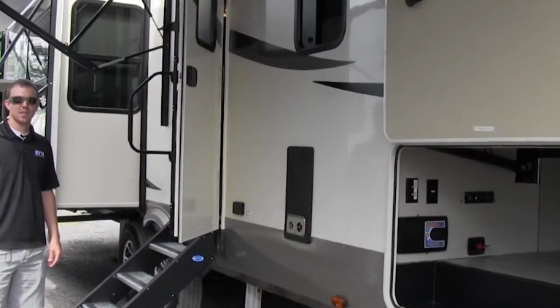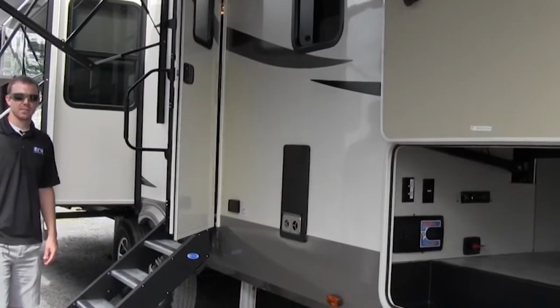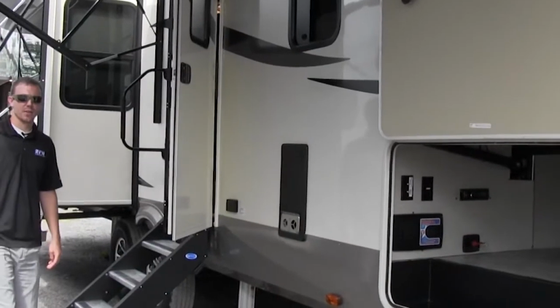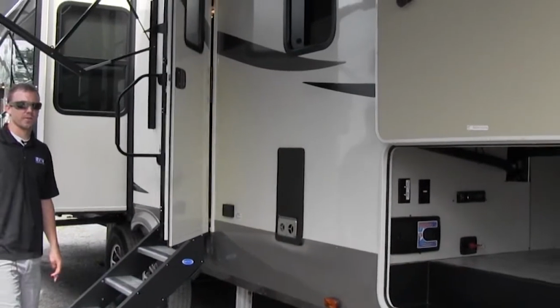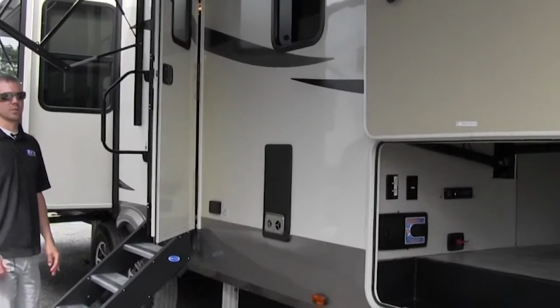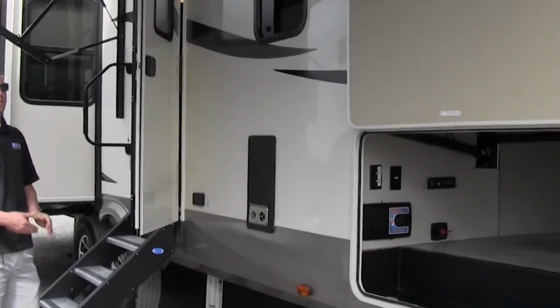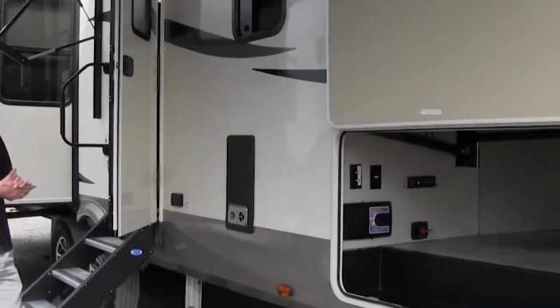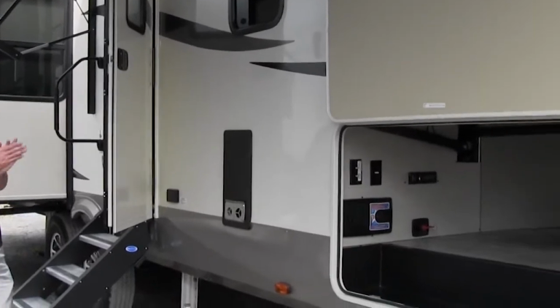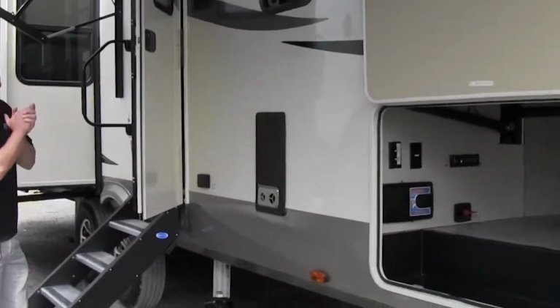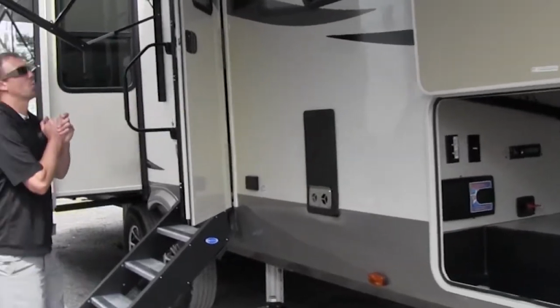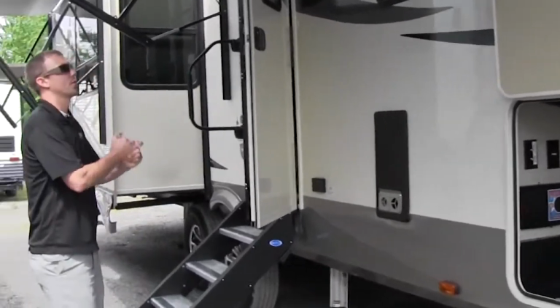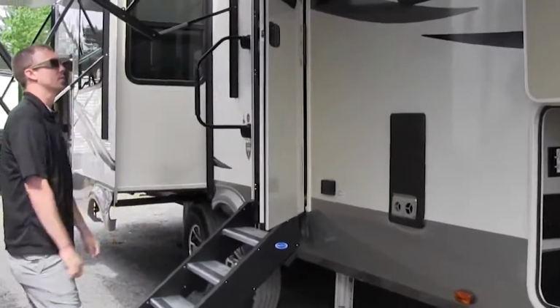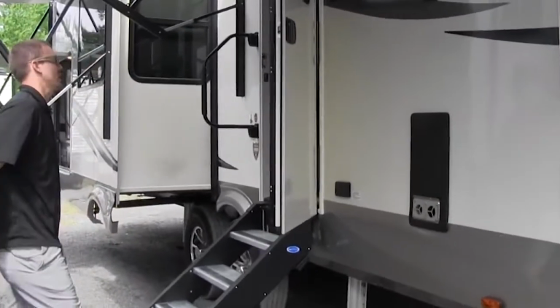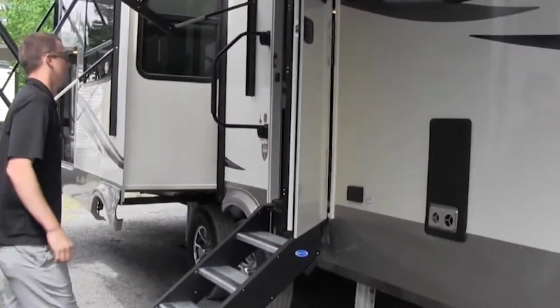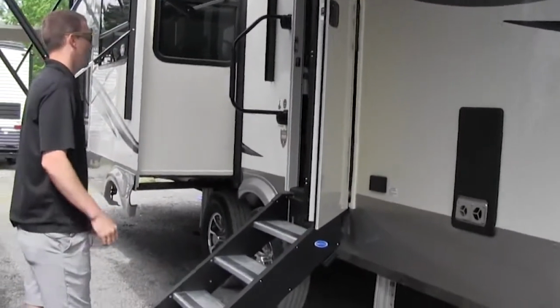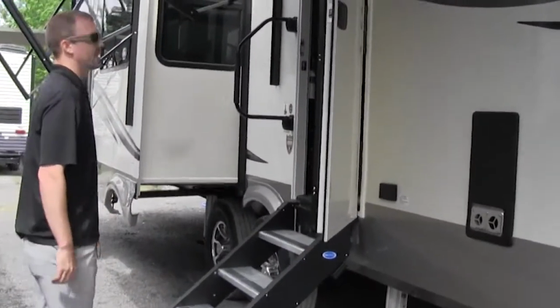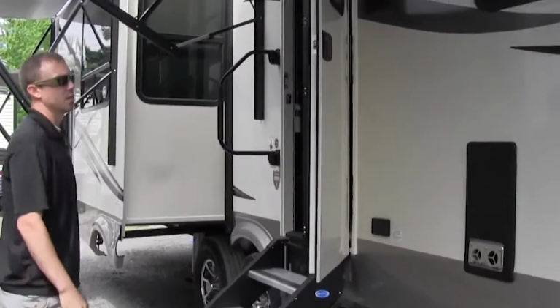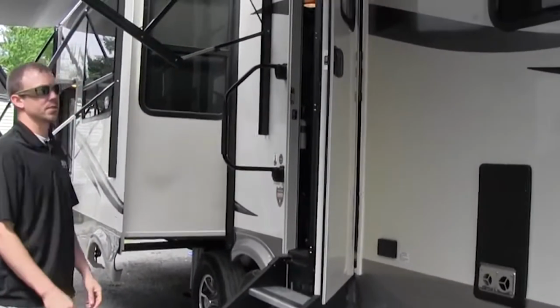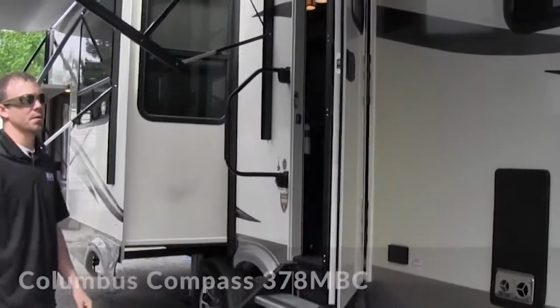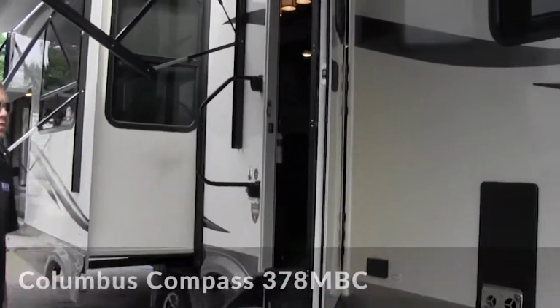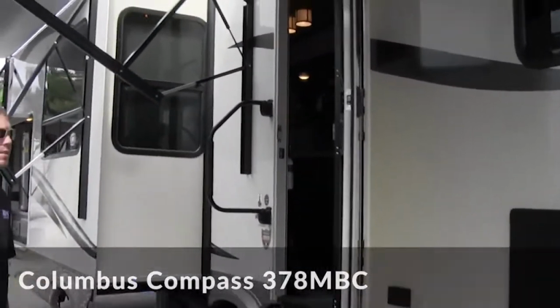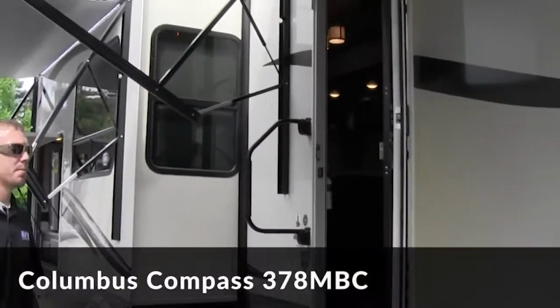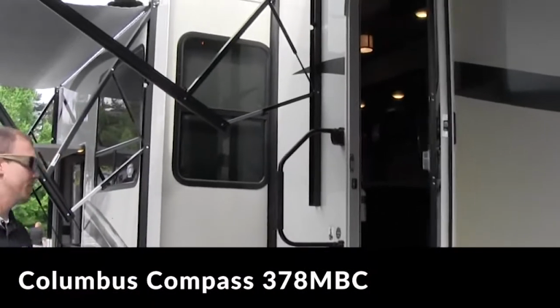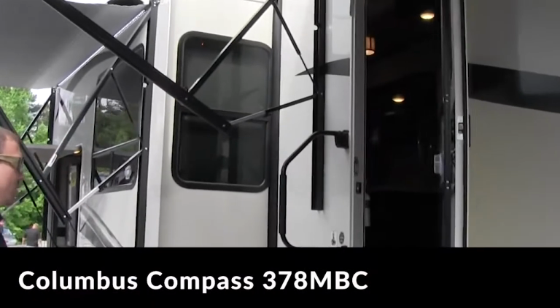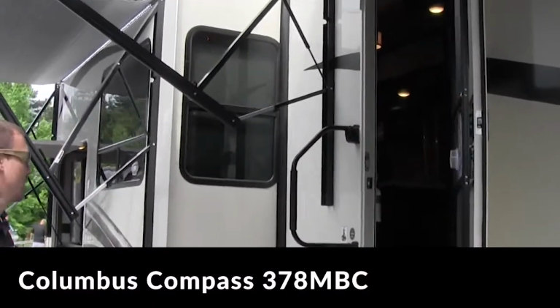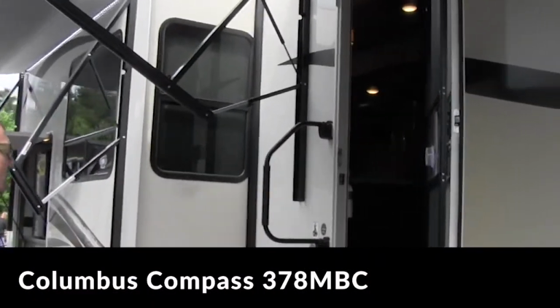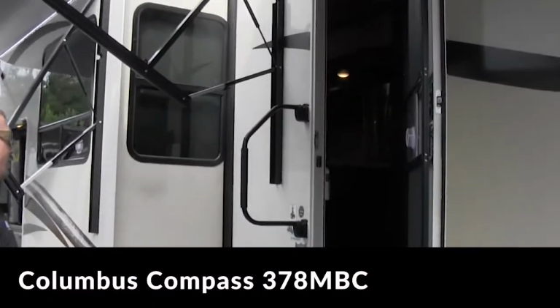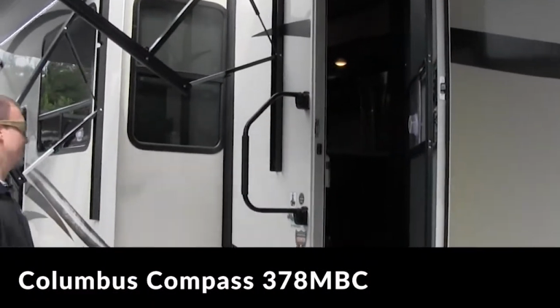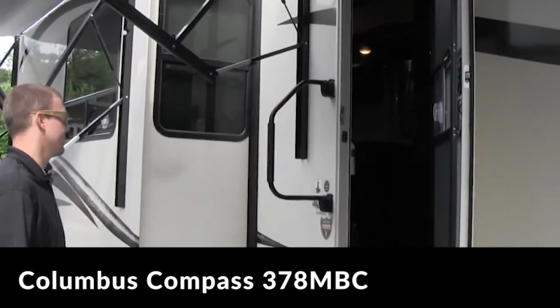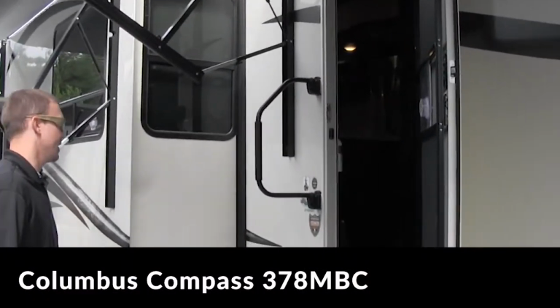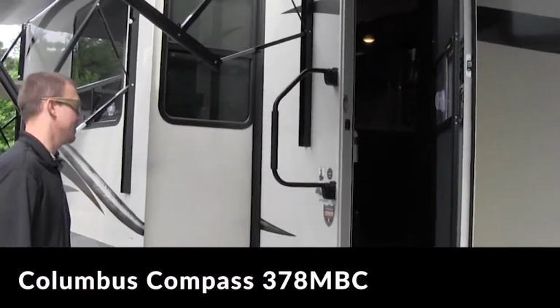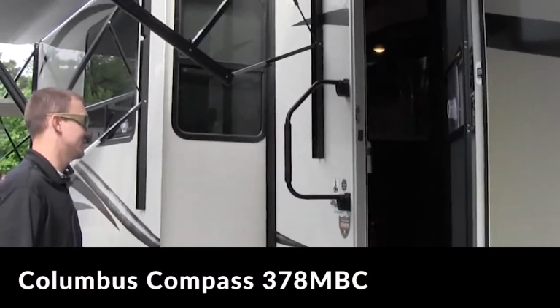Hey, it's Kelly Thurvey, Wholesalers. Today I'm going to be doing a walkthrough video on a Columbus Compass series by Palomino, the 378 MBC.